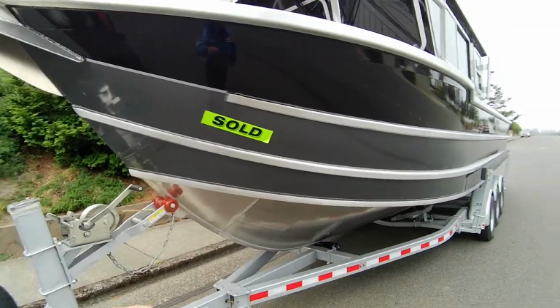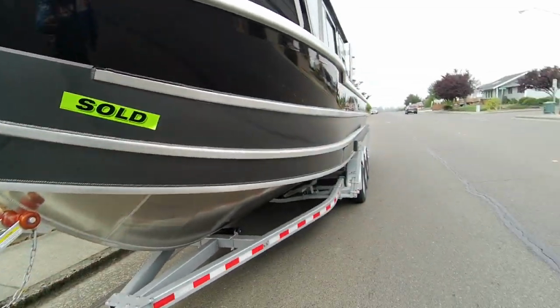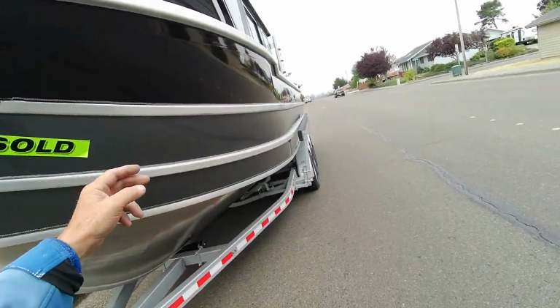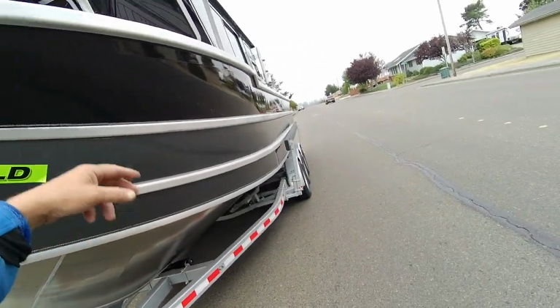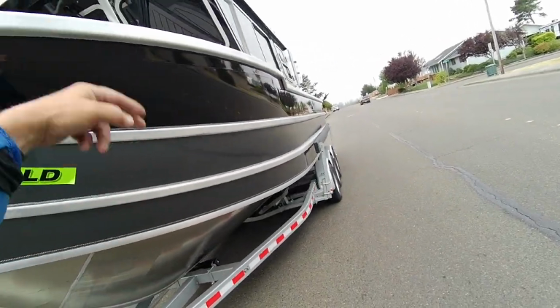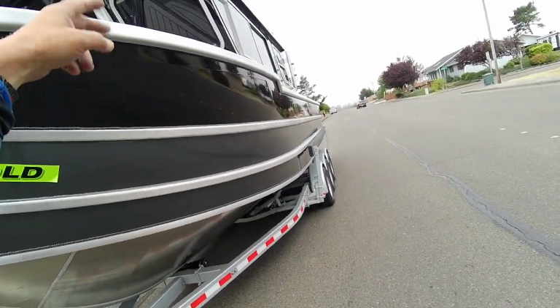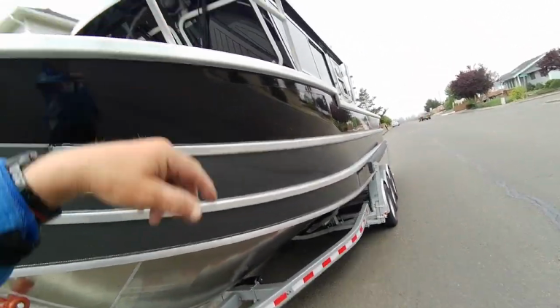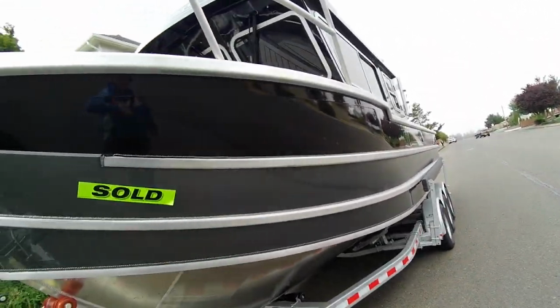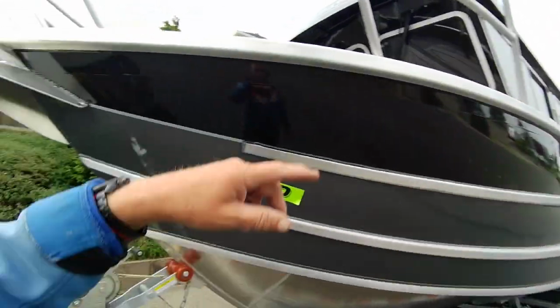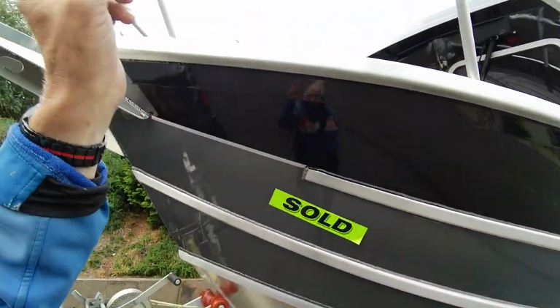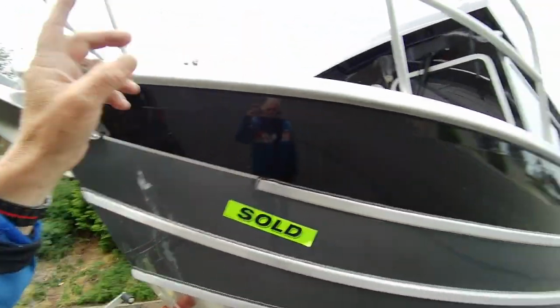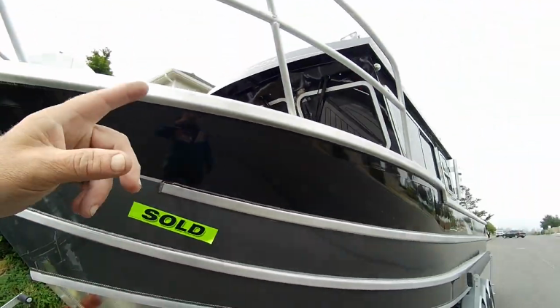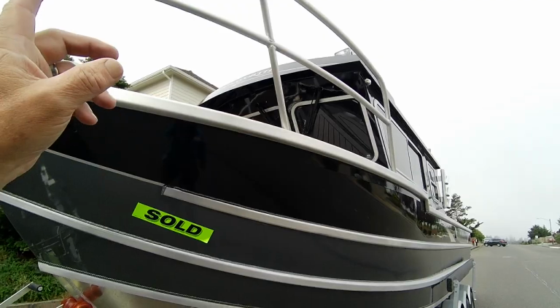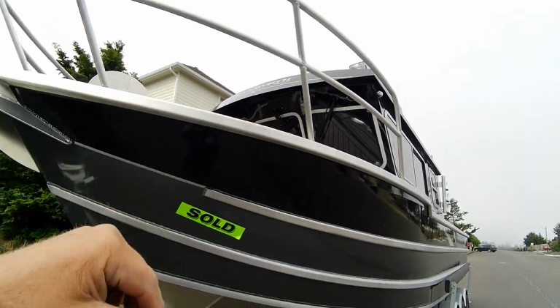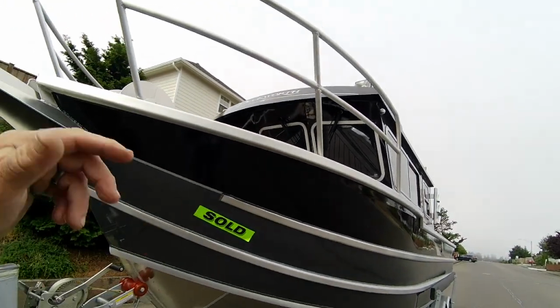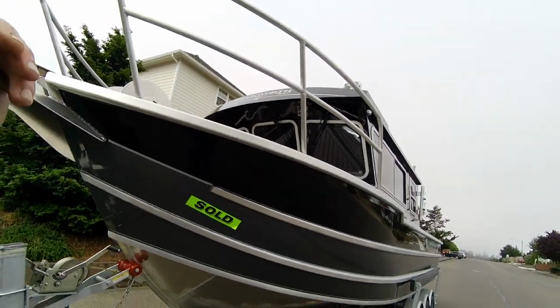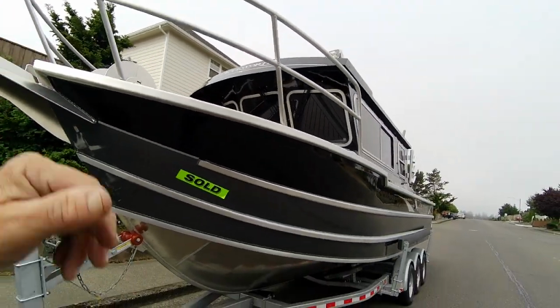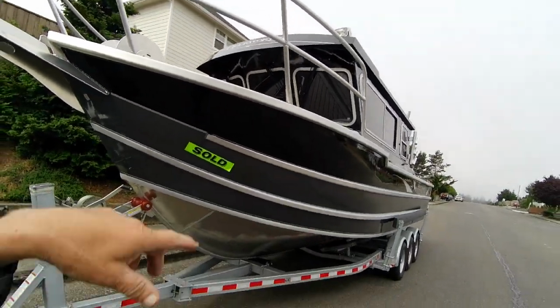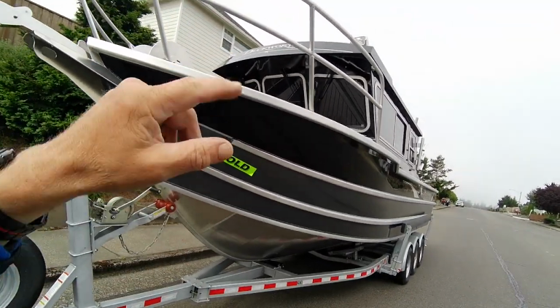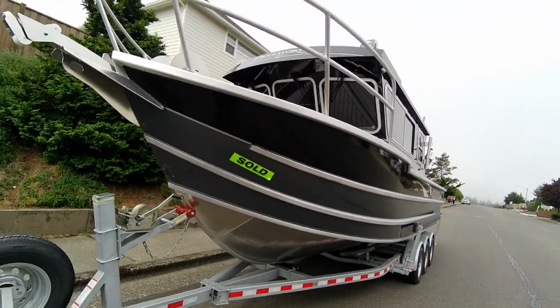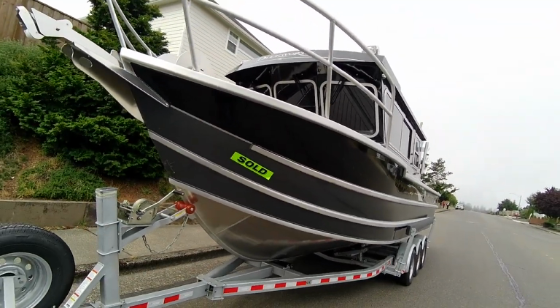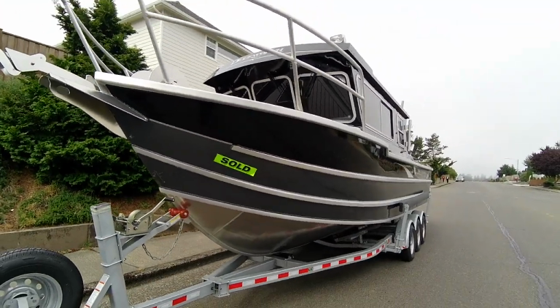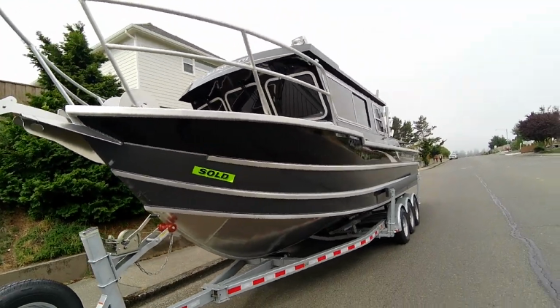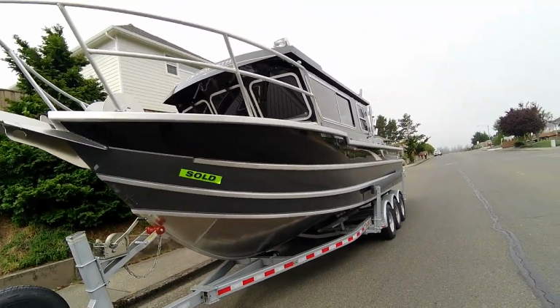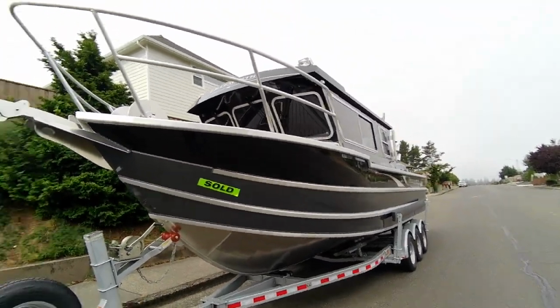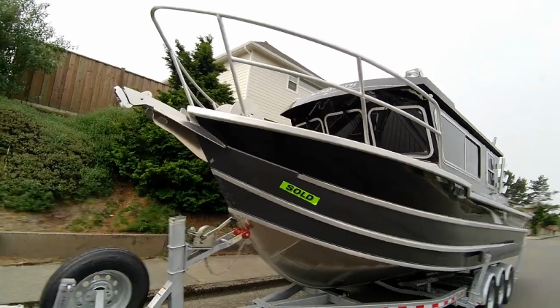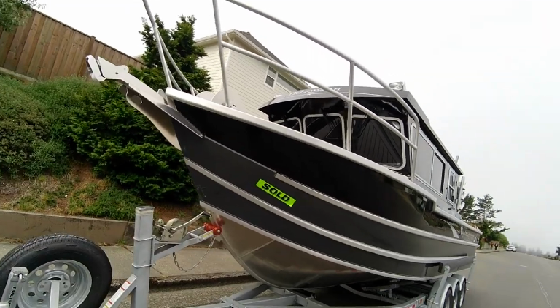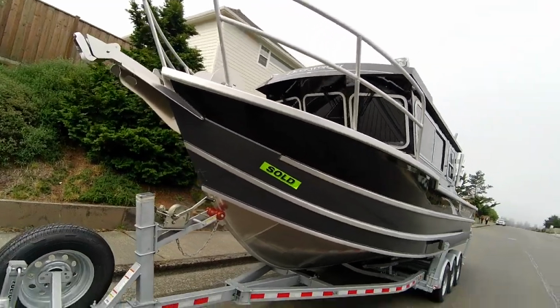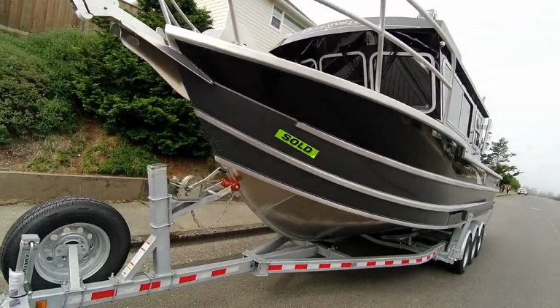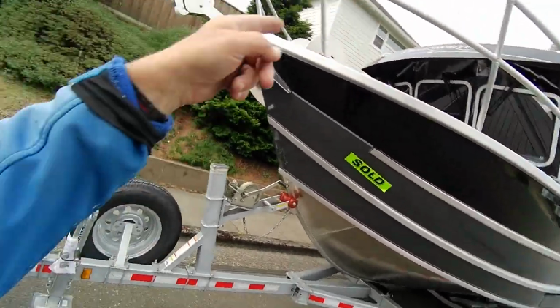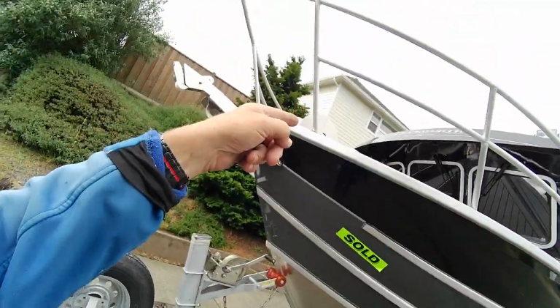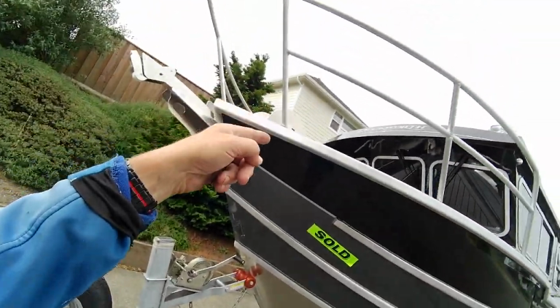You got rub rails — three of them. You got bow rails, two go-lights, home remote. You got three windshield wipers, four-panel windshield, LED running lights, horns up there in the corner.